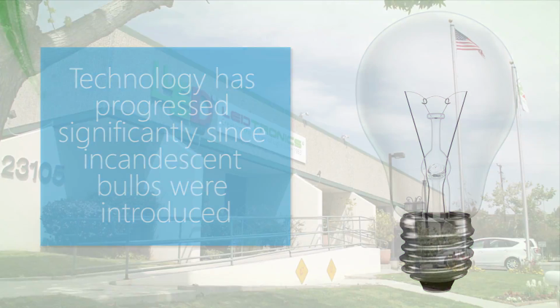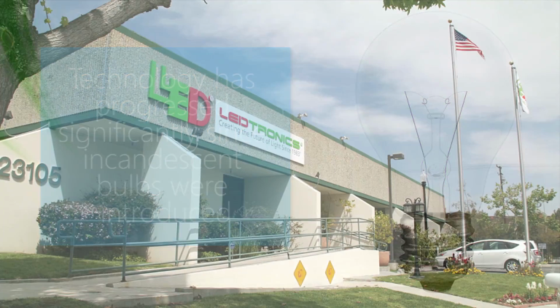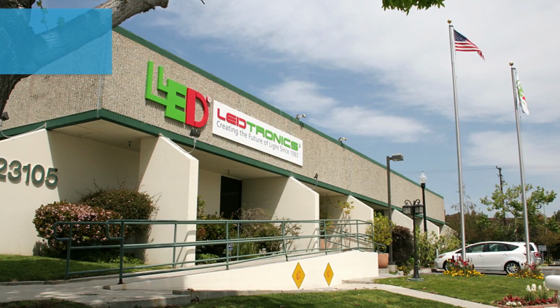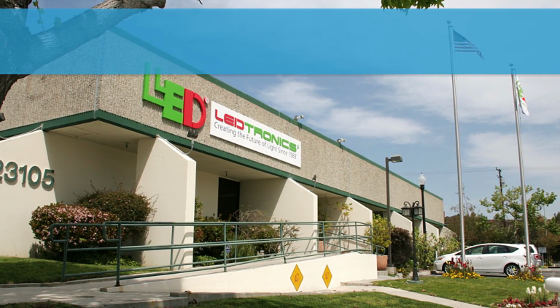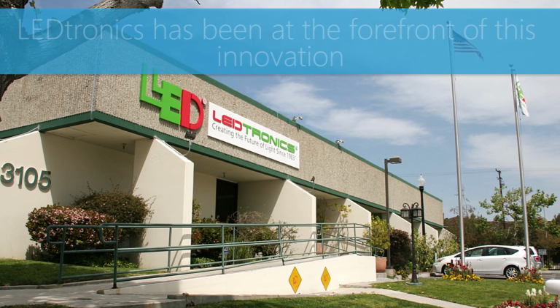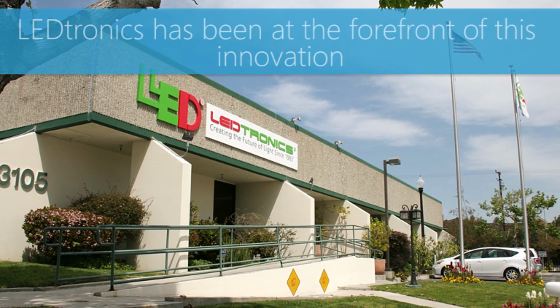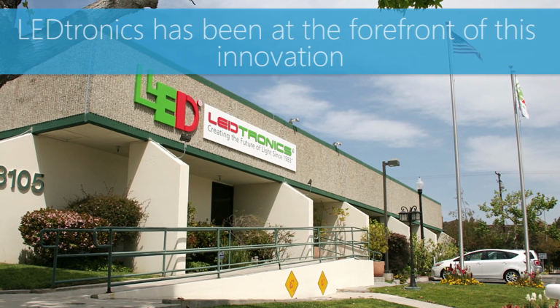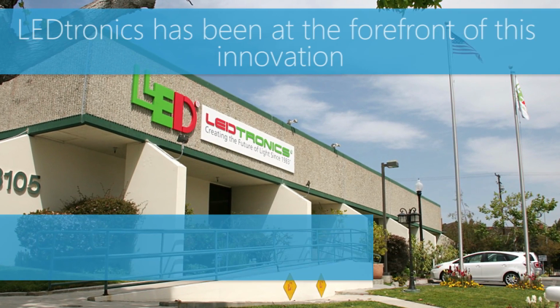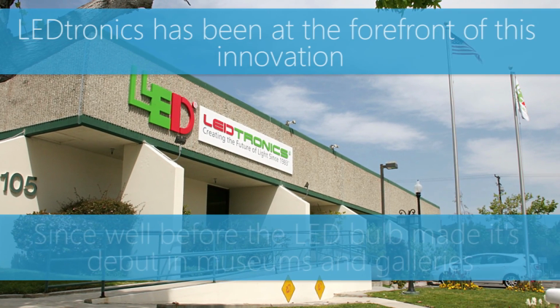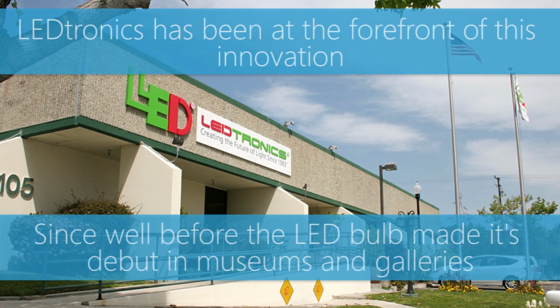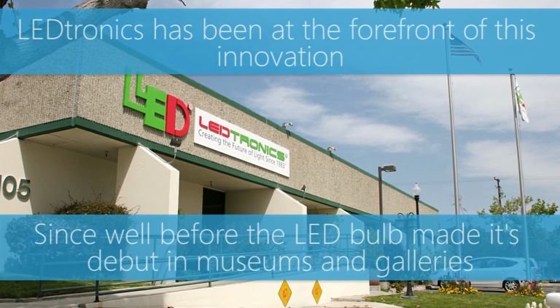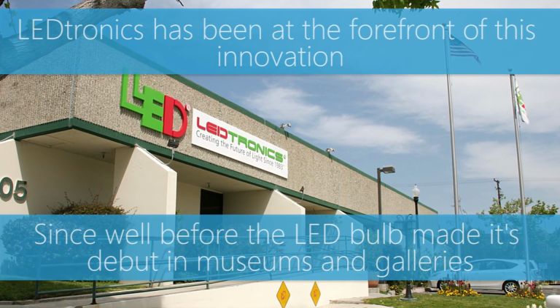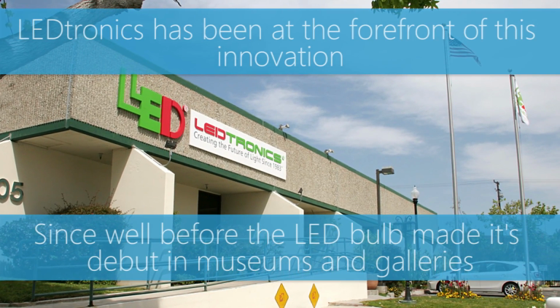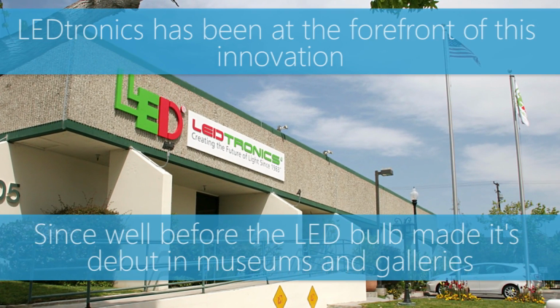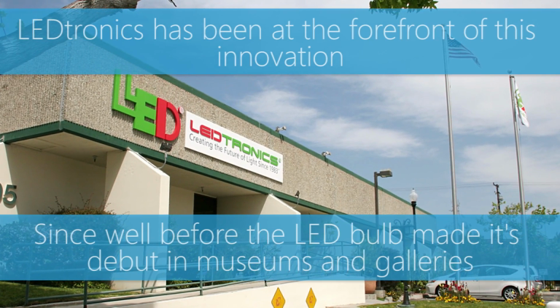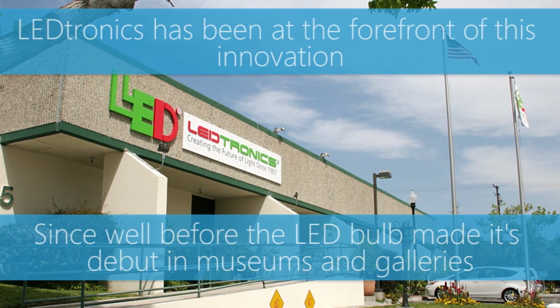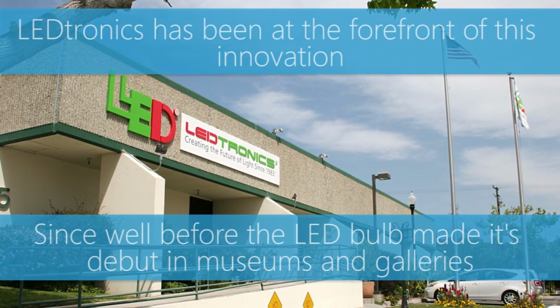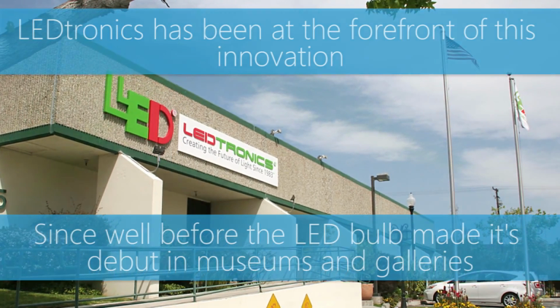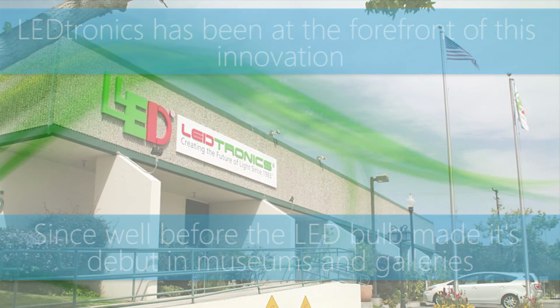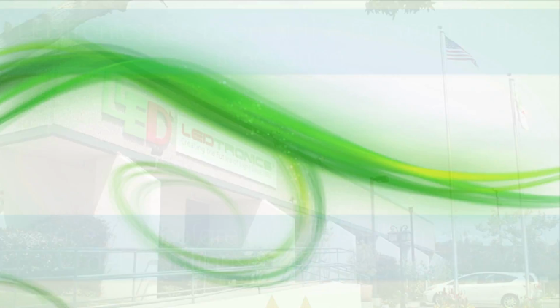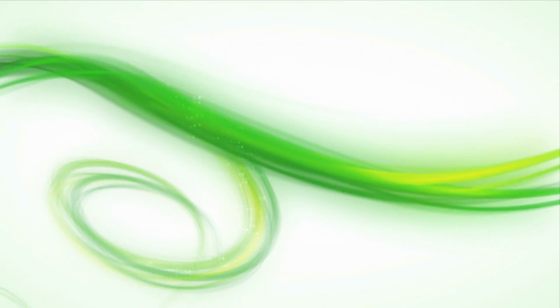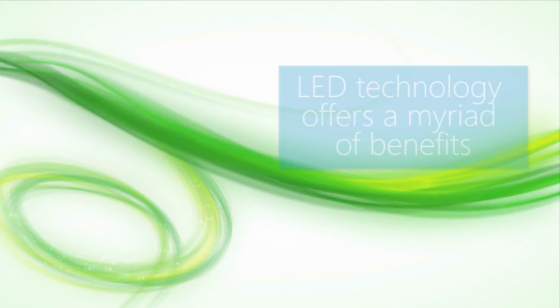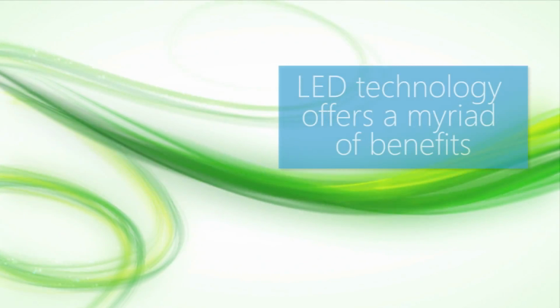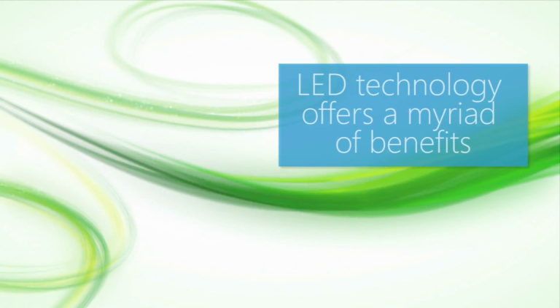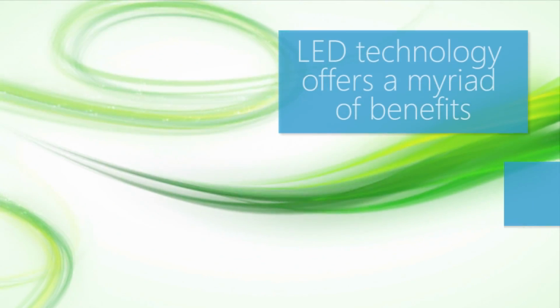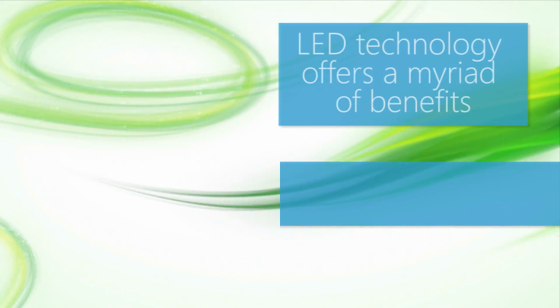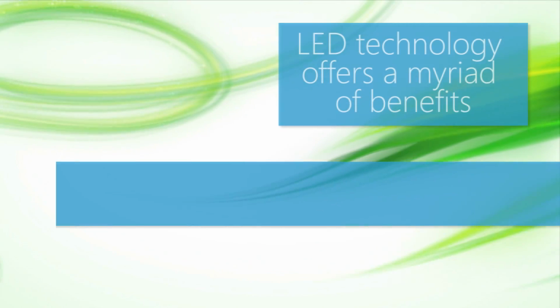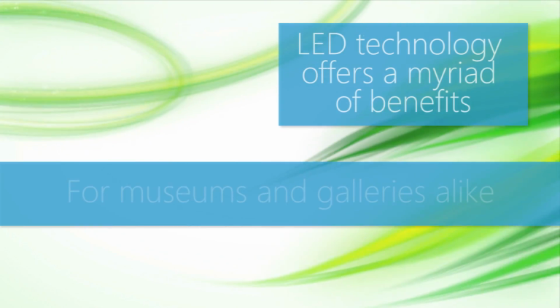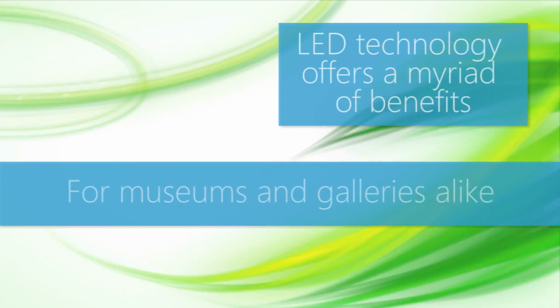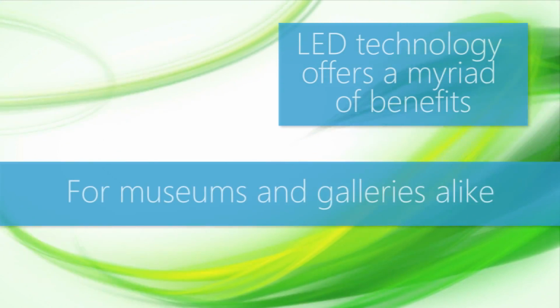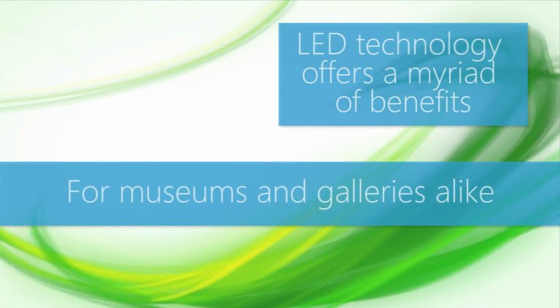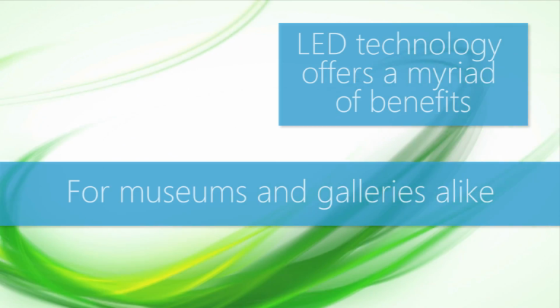LEDtronics has been at the forefront of this innovation since well before the LED bulb made its debut in museums and galleries. LED technology offers a myriad of benefits for museums and galleries alike.